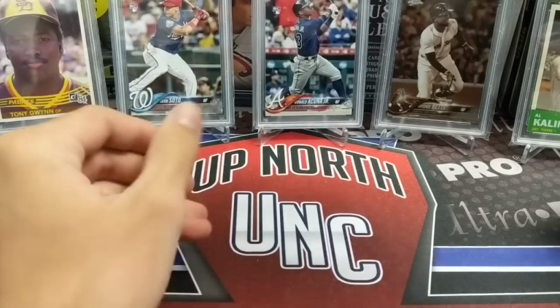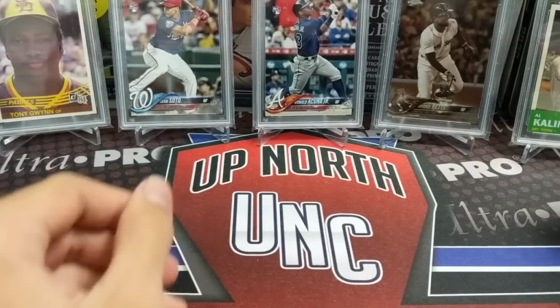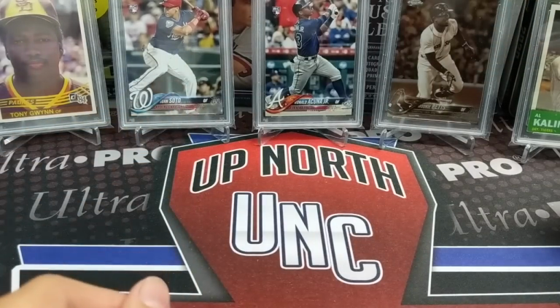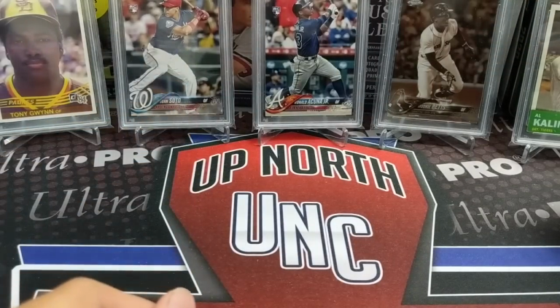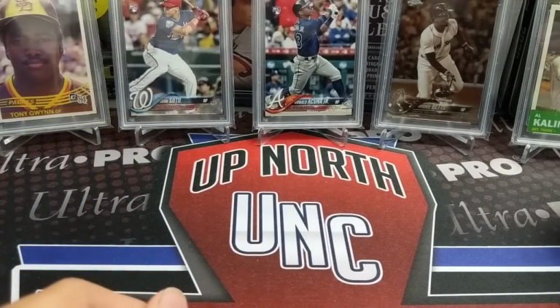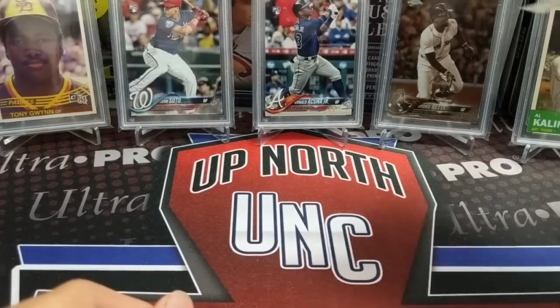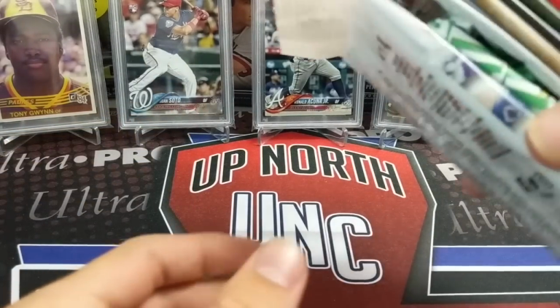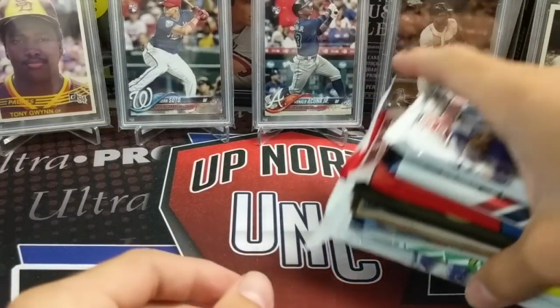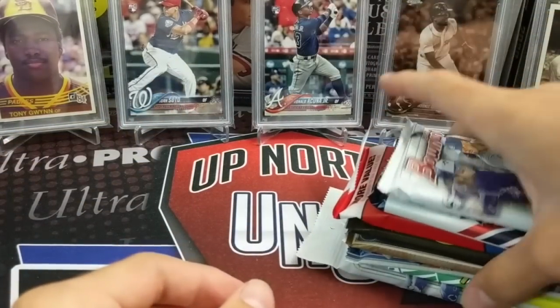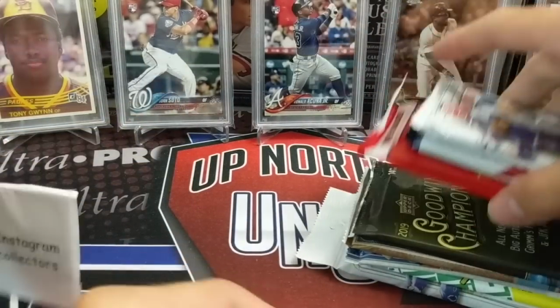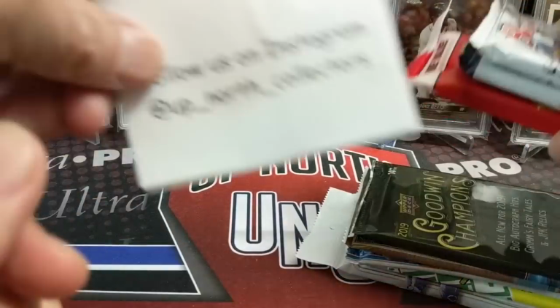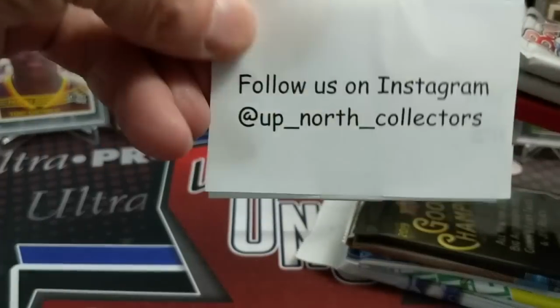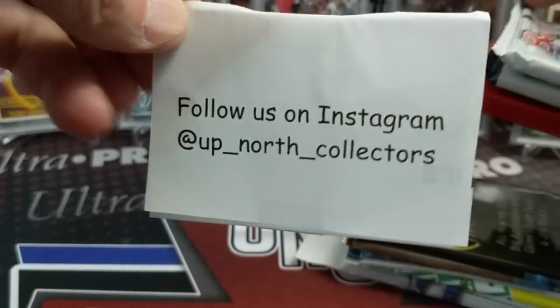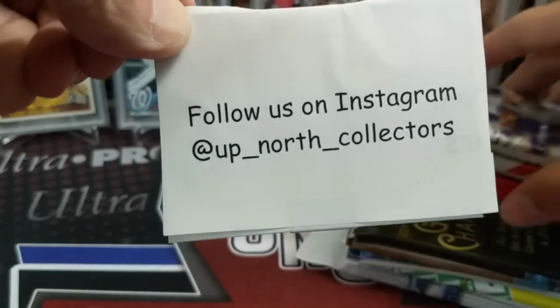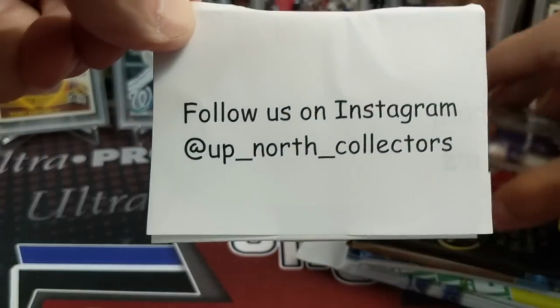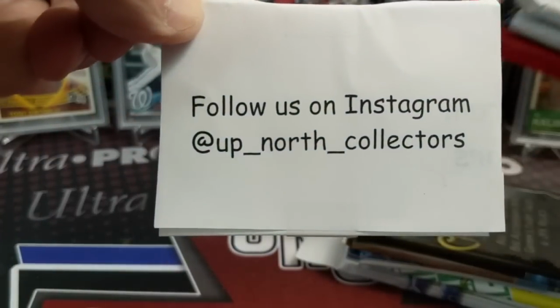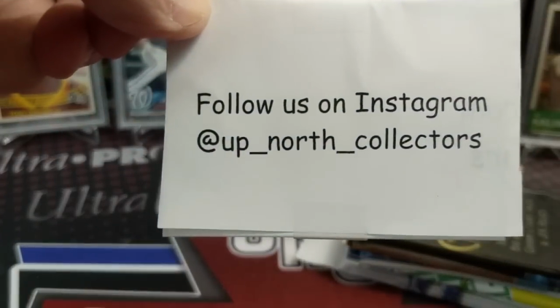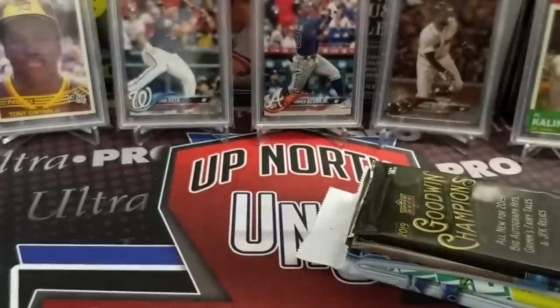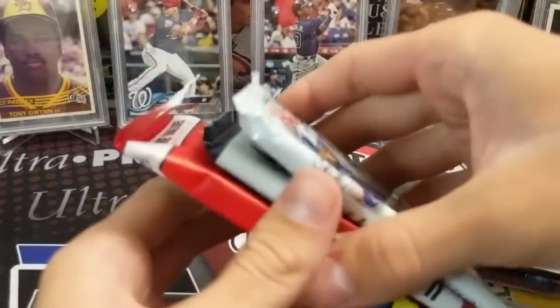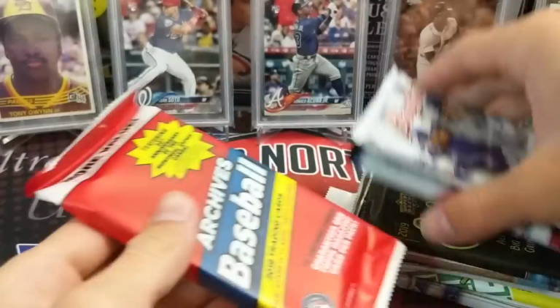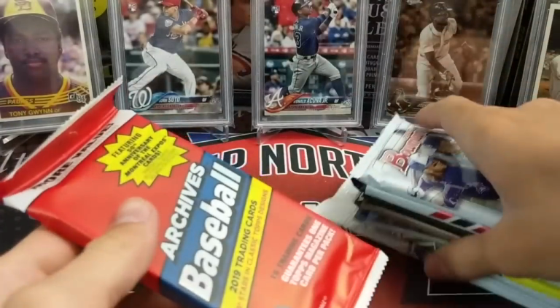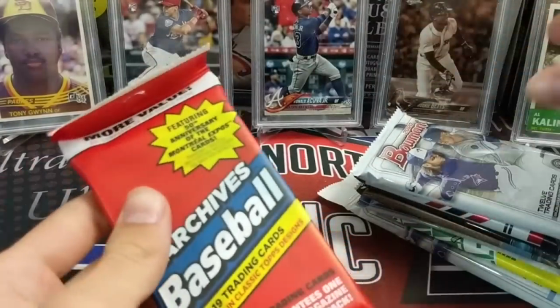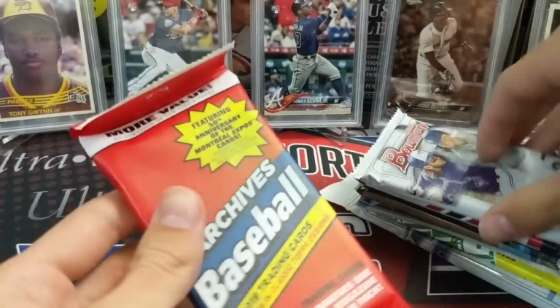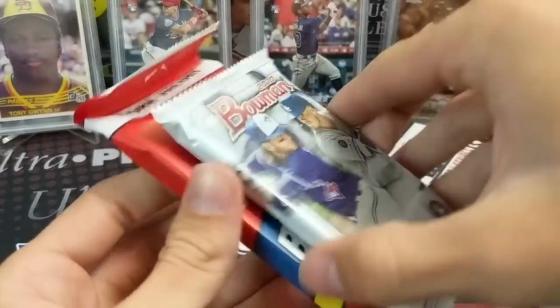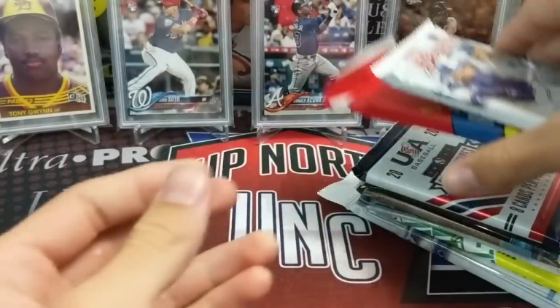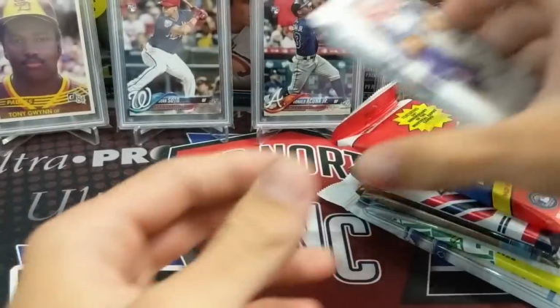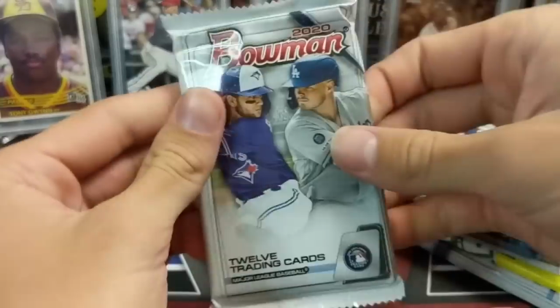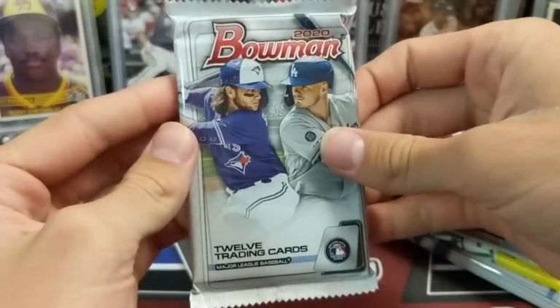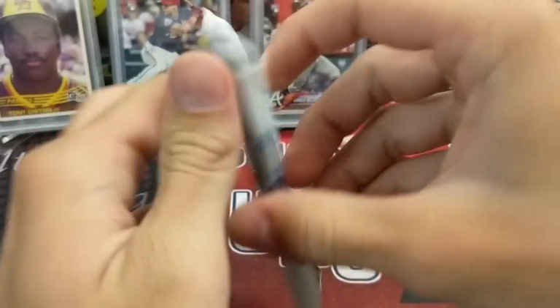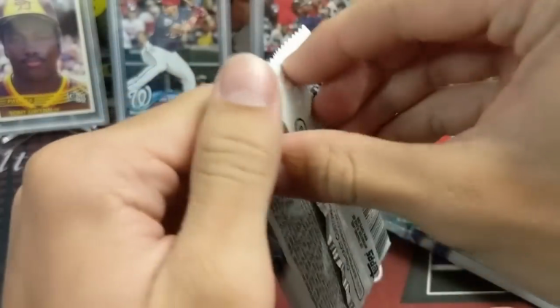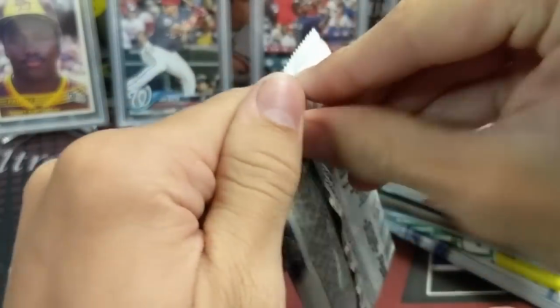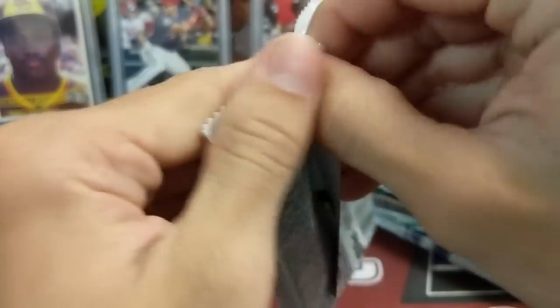Let's do some more modern stuff. If you haven't followed us on Instagram, please do that. We're trying to post on there regularly — at UpNorthCollectors with an underscore between Up and North and North and Collectors.